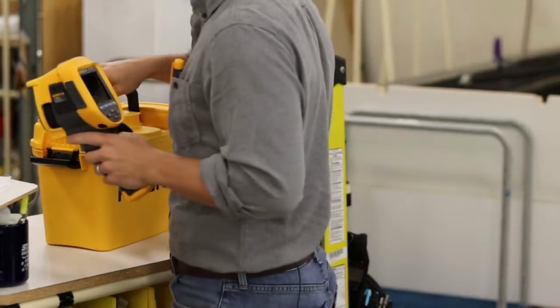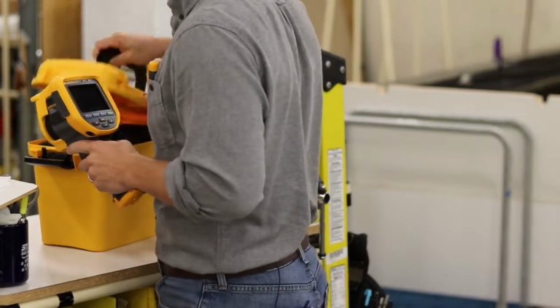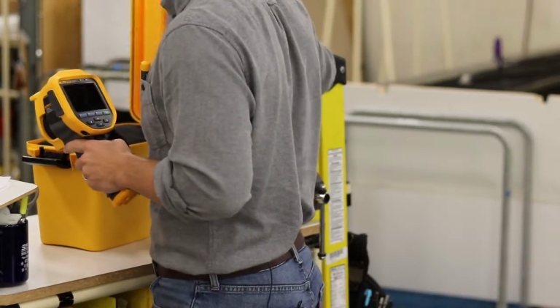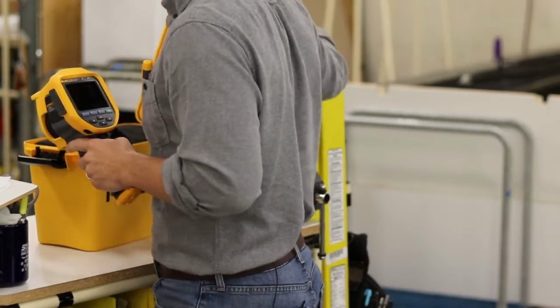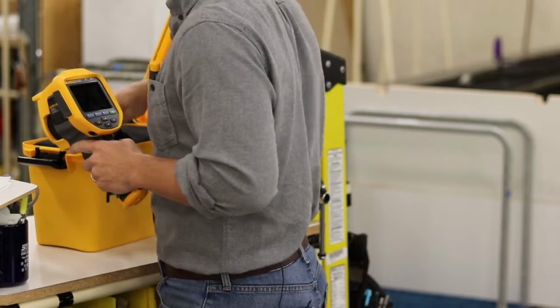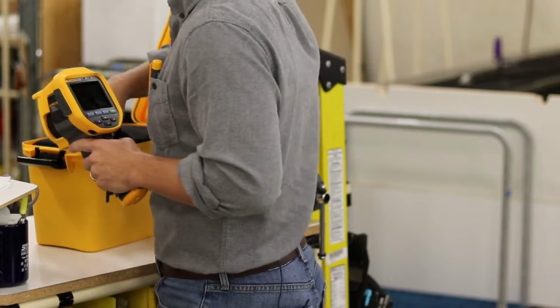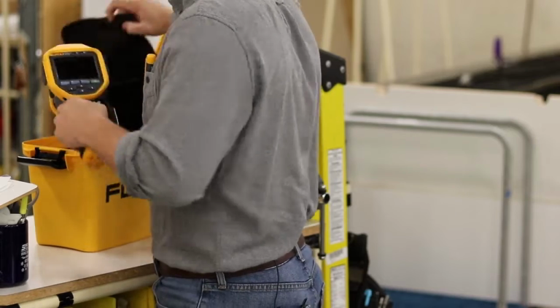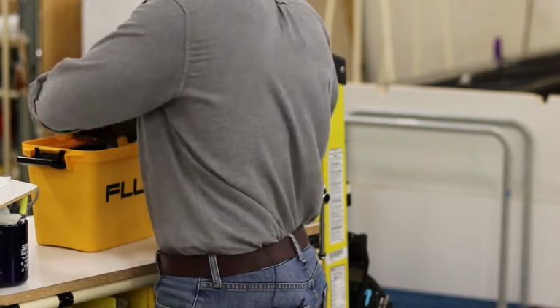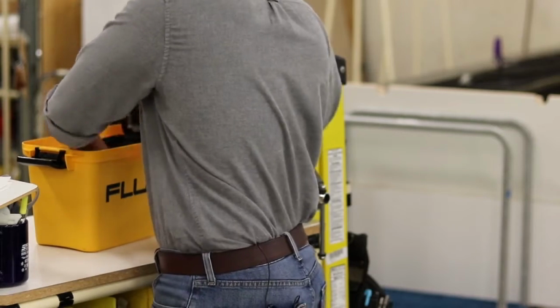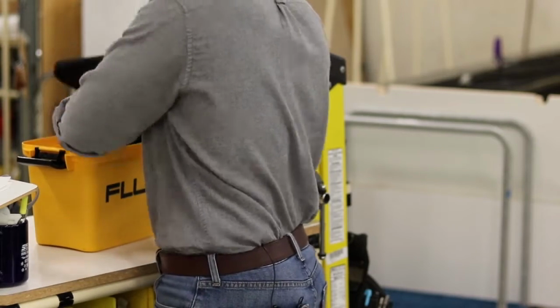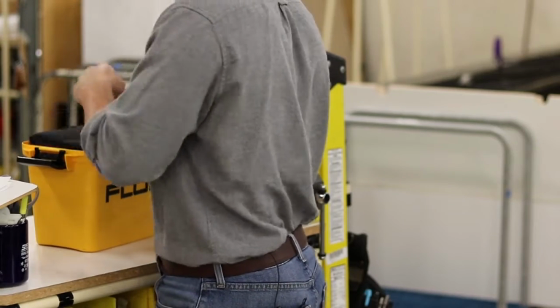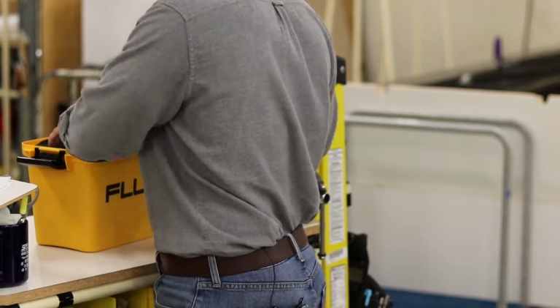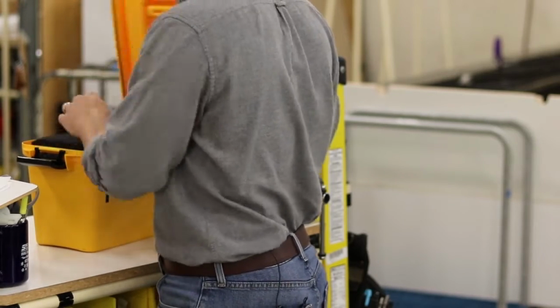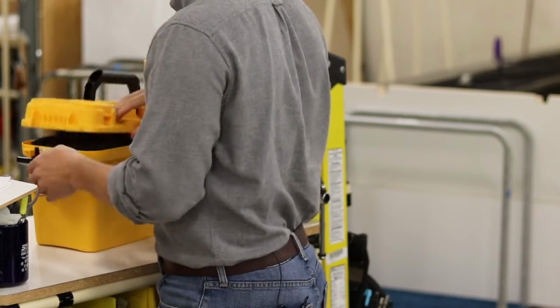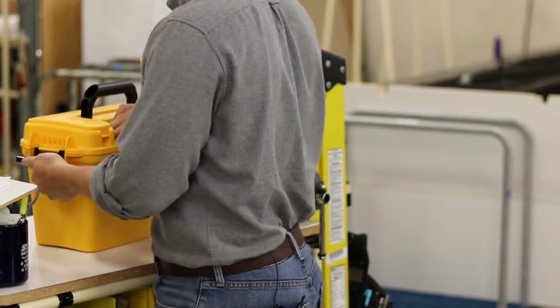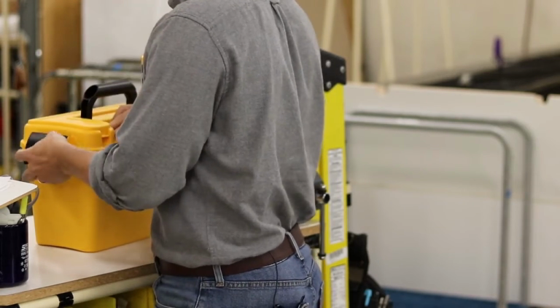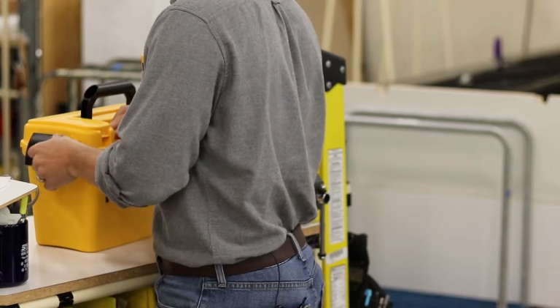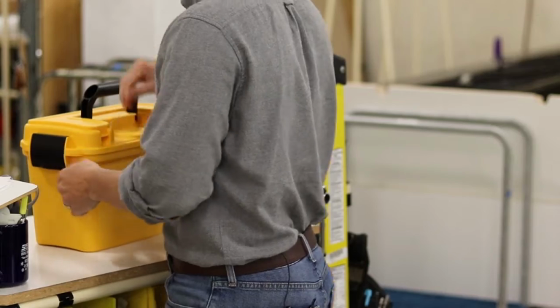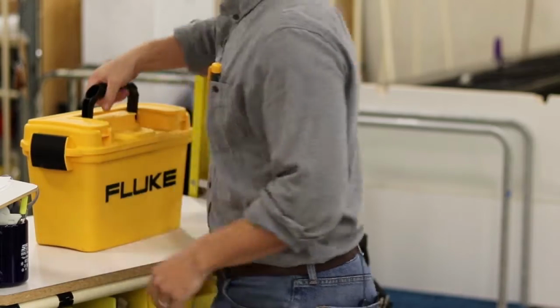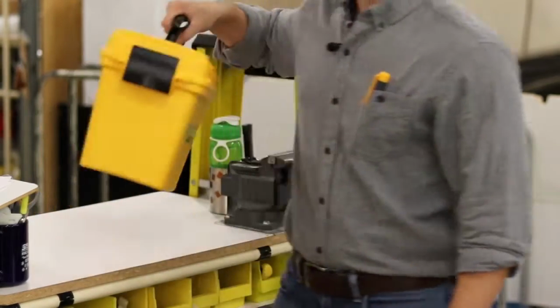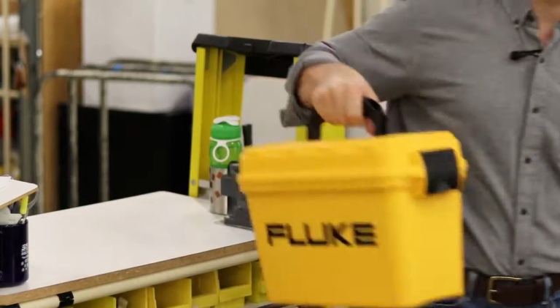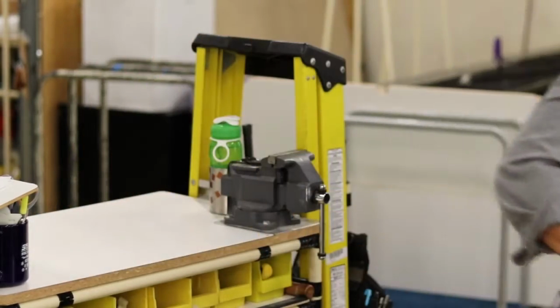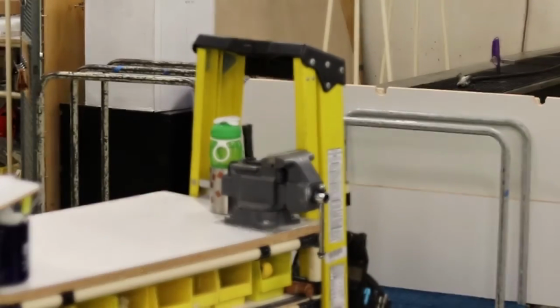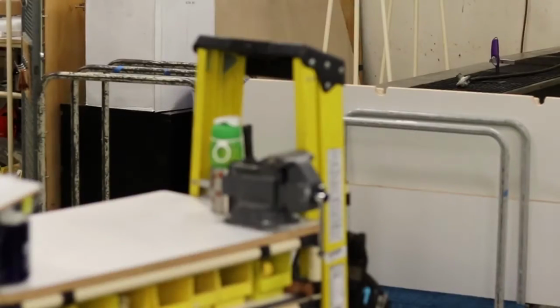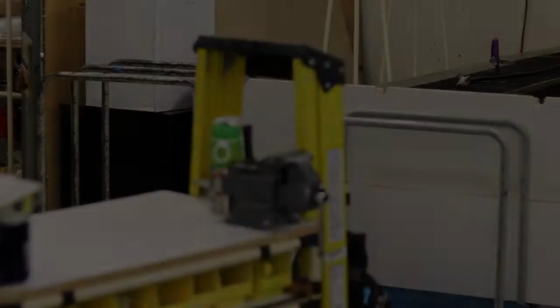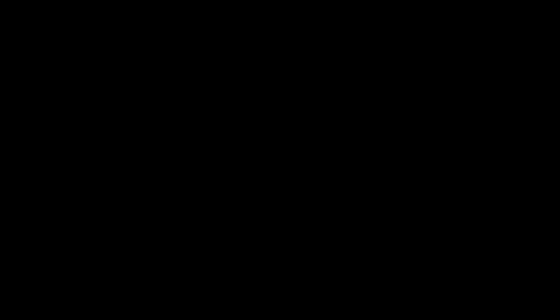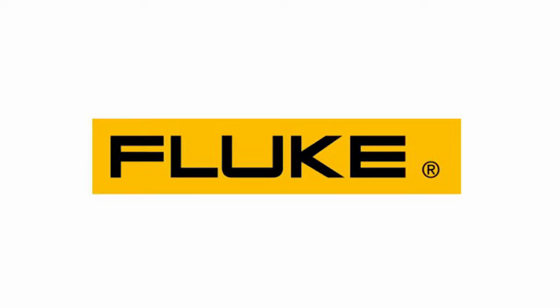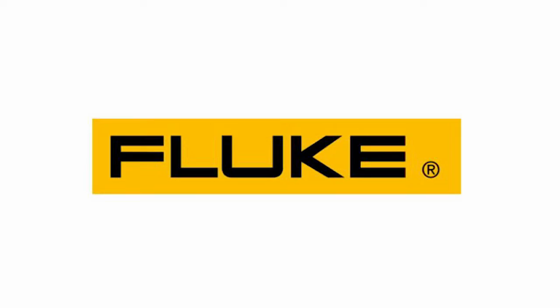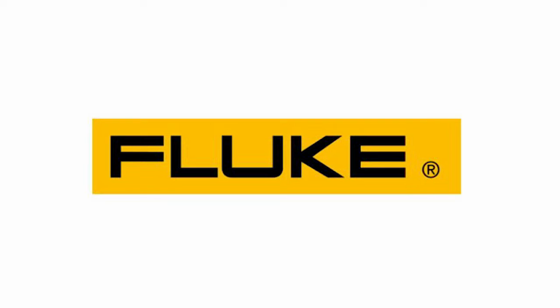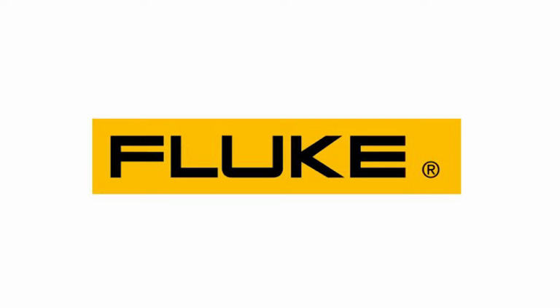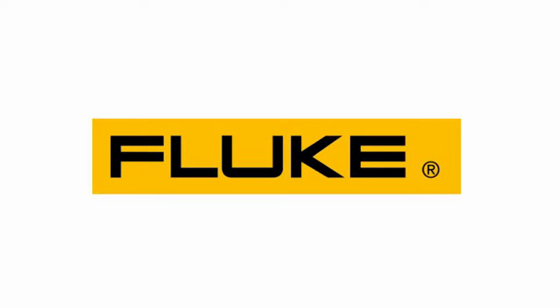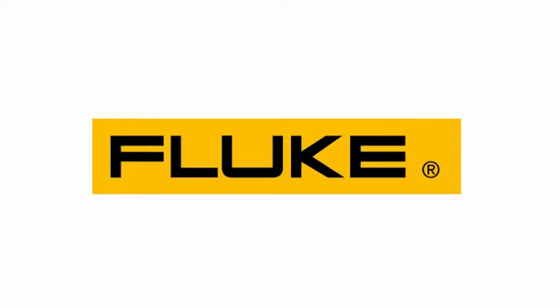The Fluke TI-300 Plus is an industrial grade, high resolution infrared camera that's perfect for starting your PM program or to help you with frontline troubleshooting. When you think infrared, think Fluke. Think the TI-300 Plus.